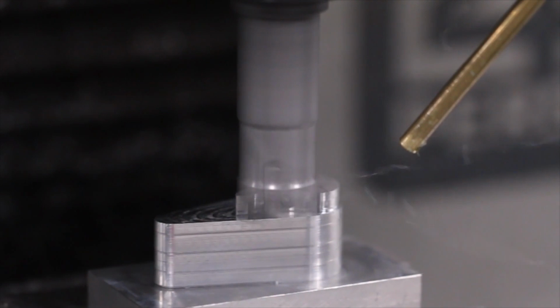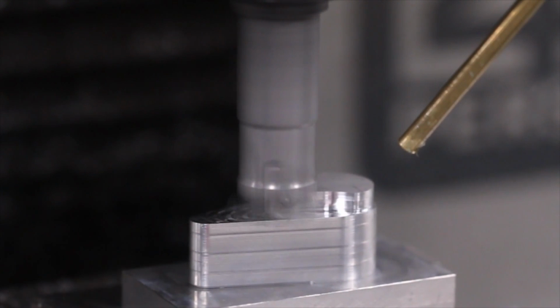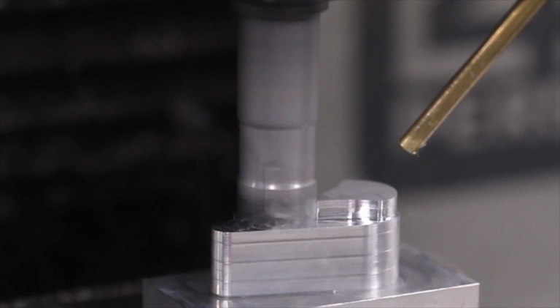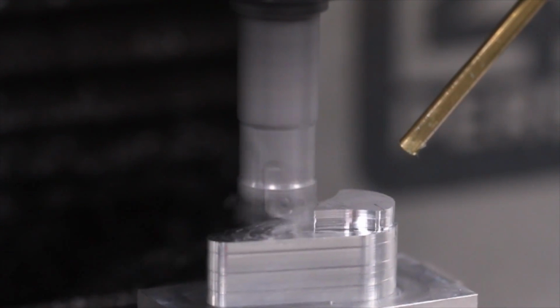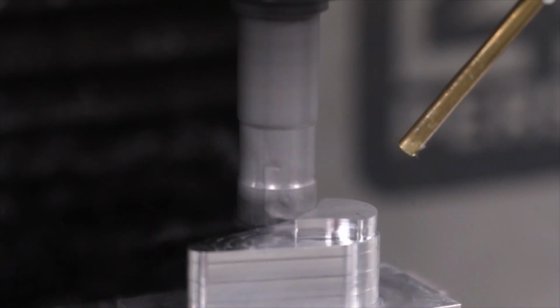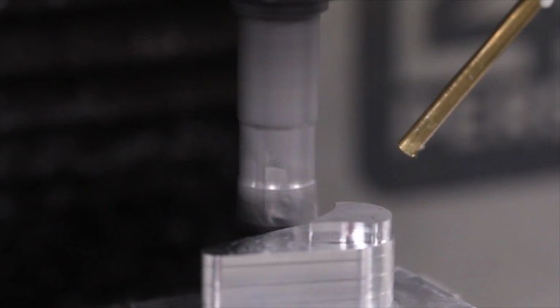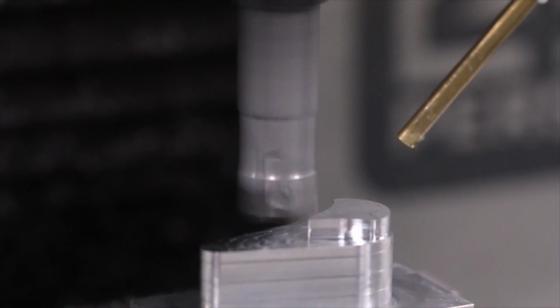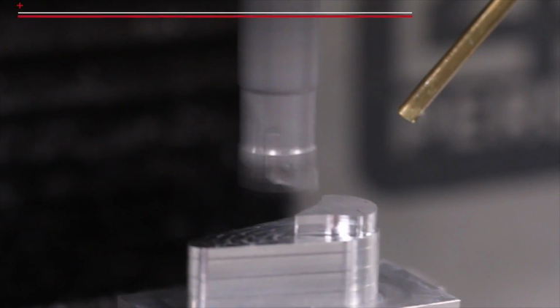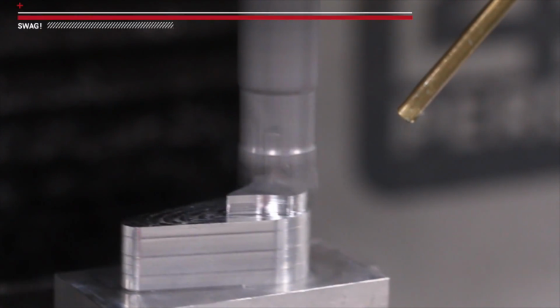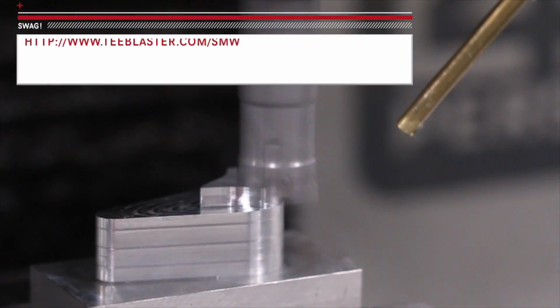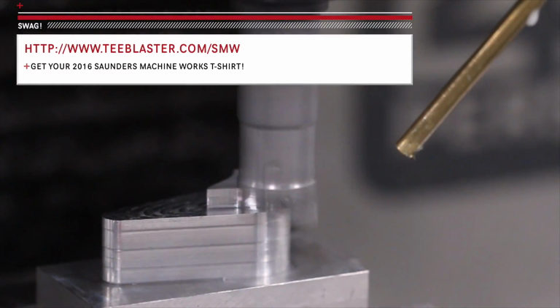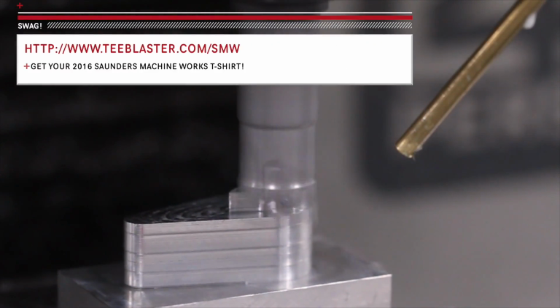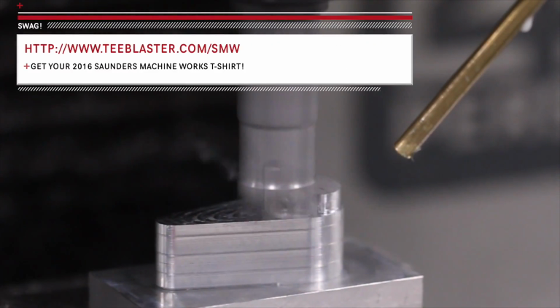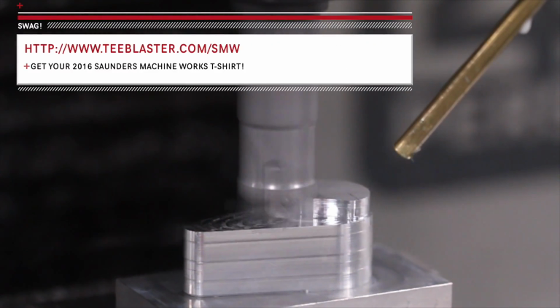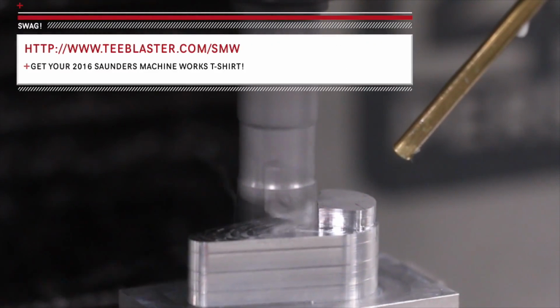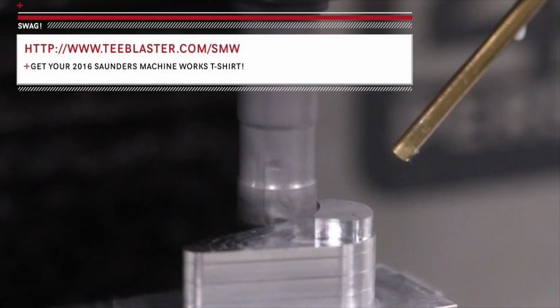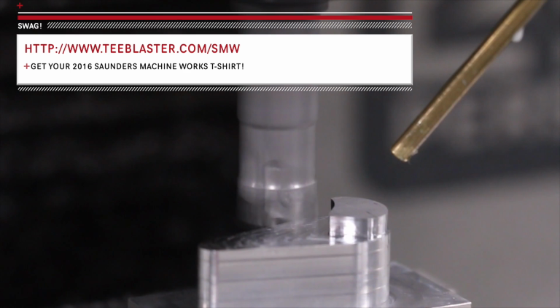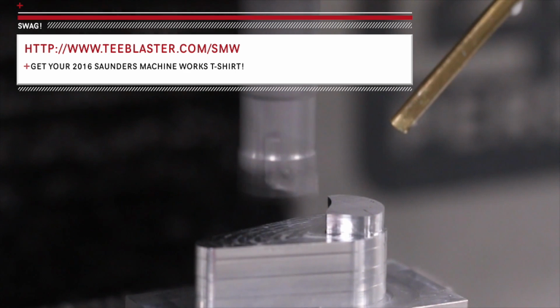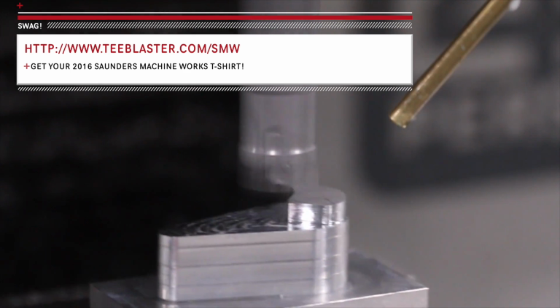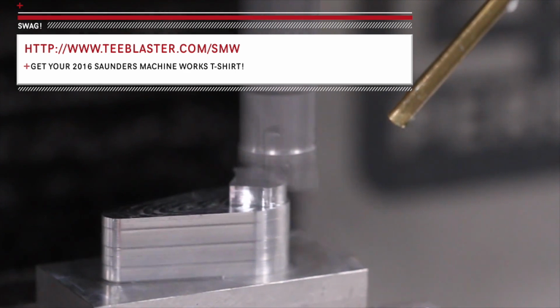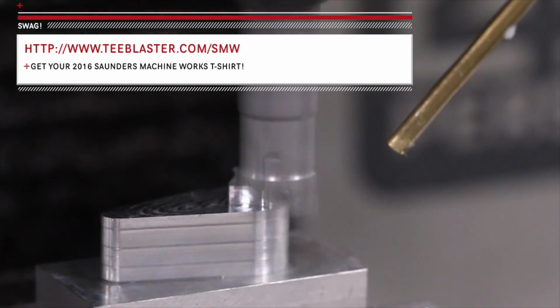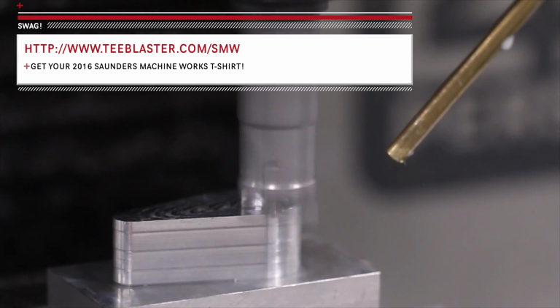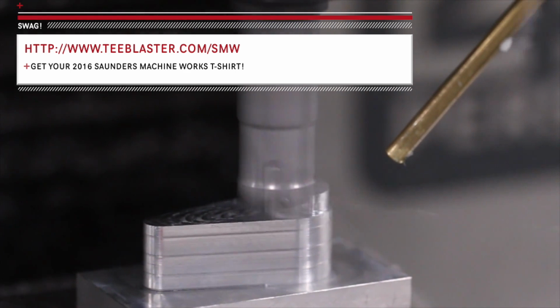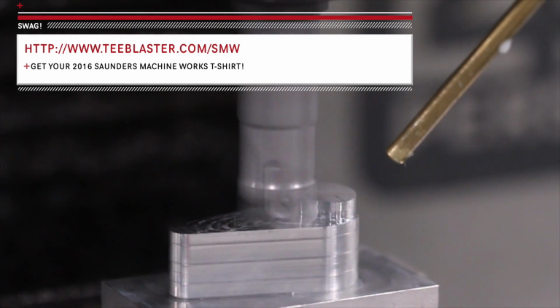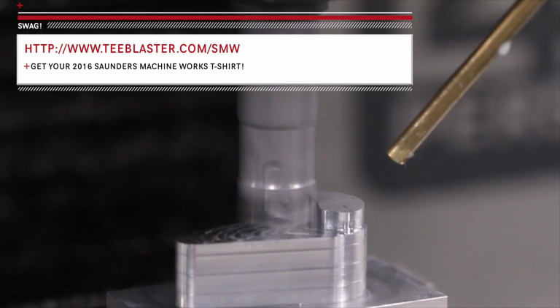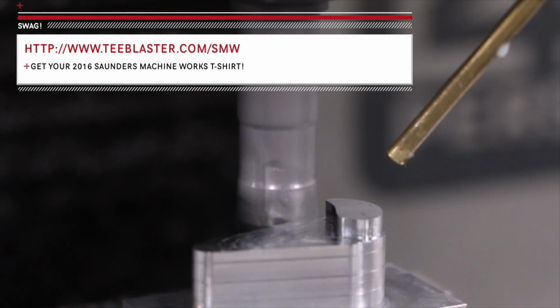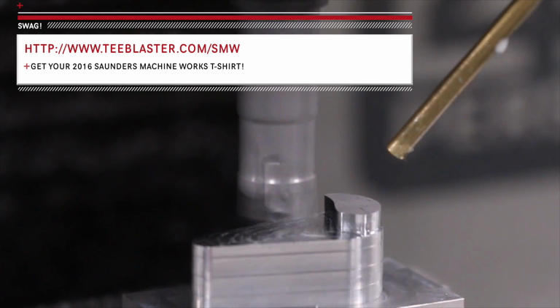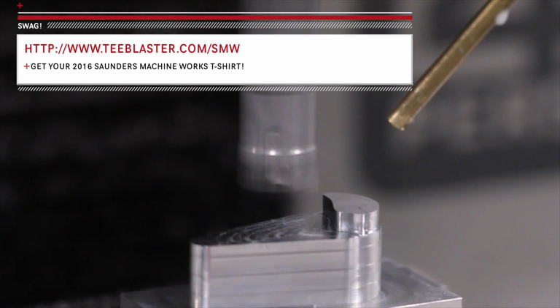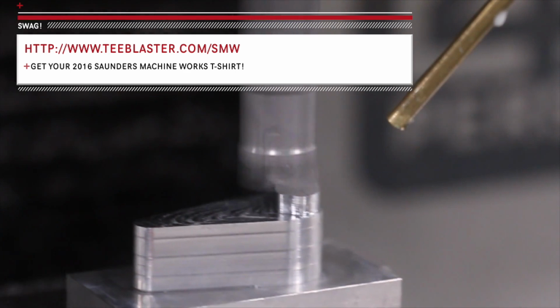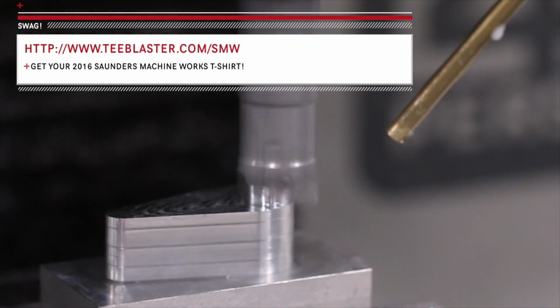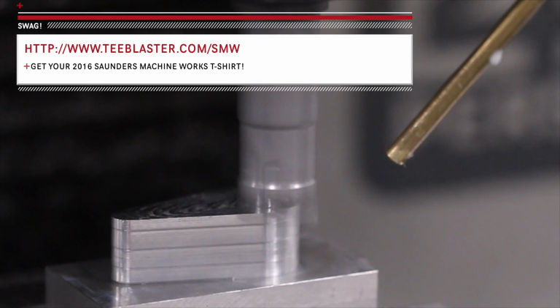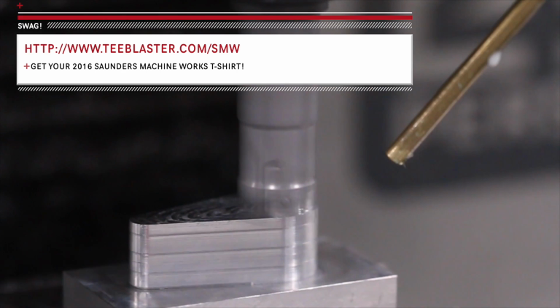Folks, we are running a T-Blaster campaign. You can help support our channel and buy a pretty cool Saunders Machine Works t-shirt over at T-Blaster — link here and in the video description. We appreciate the support.